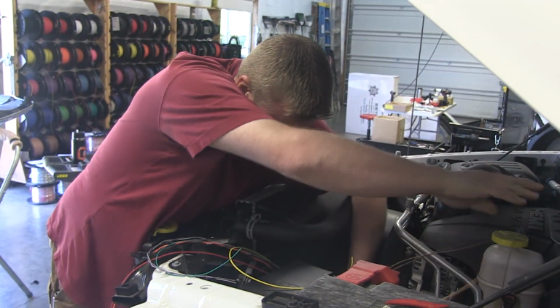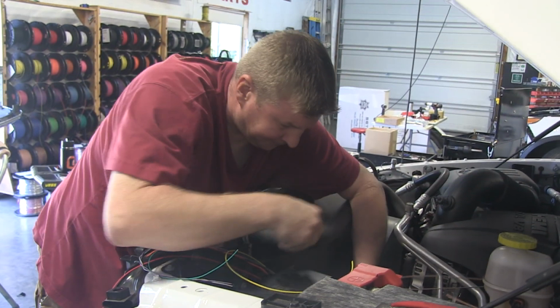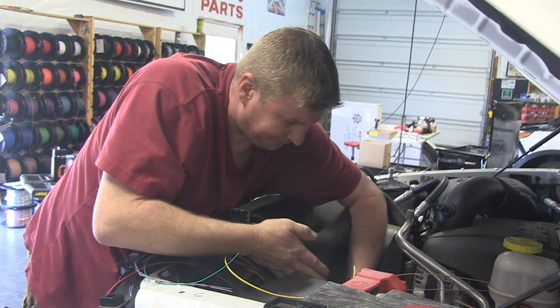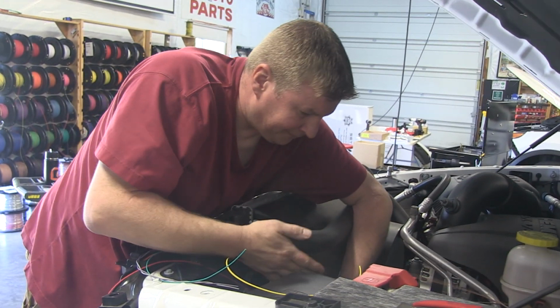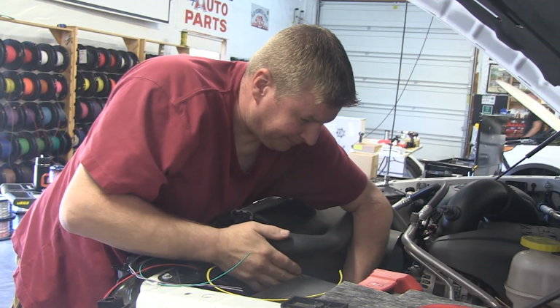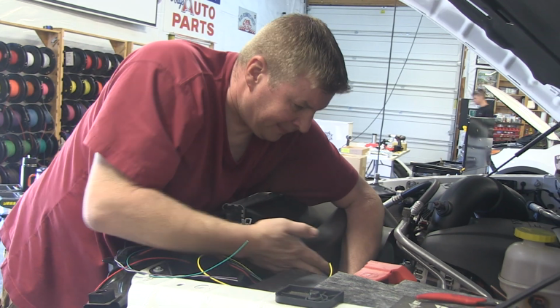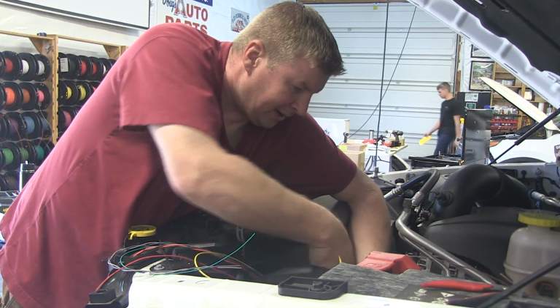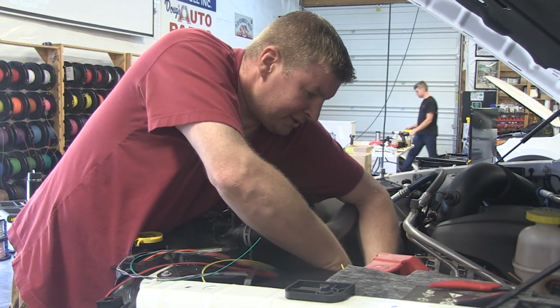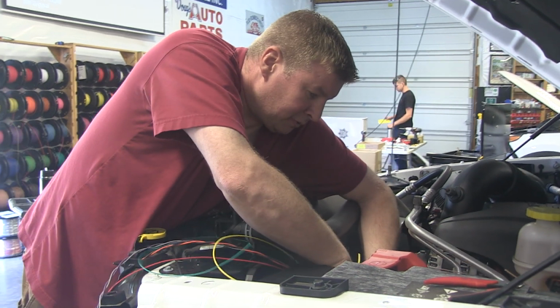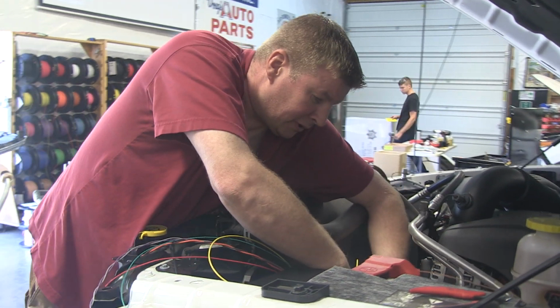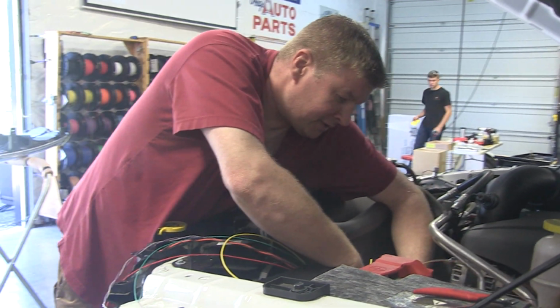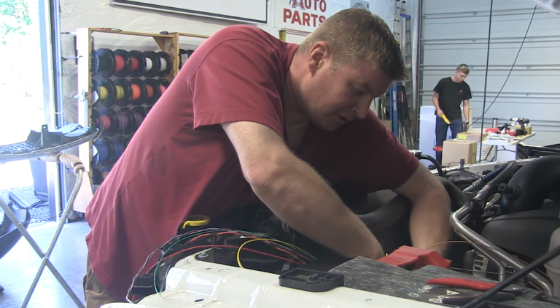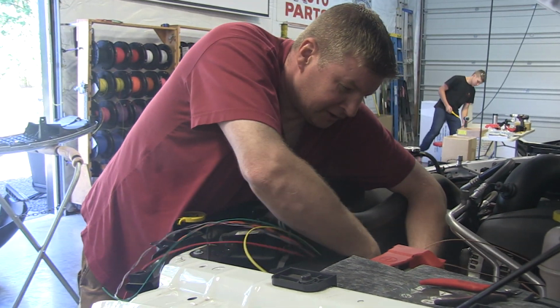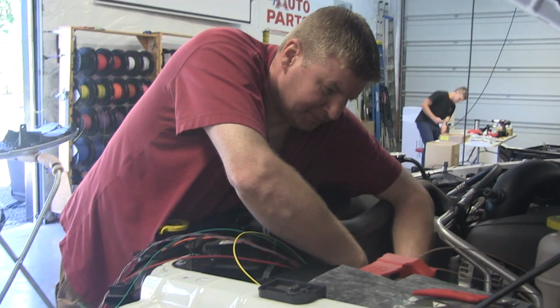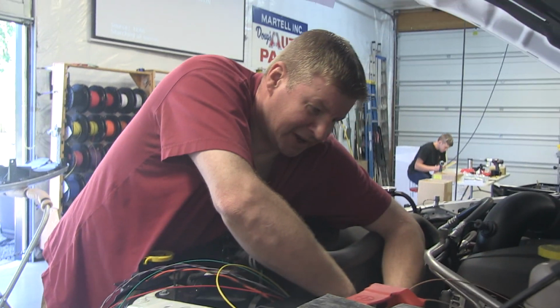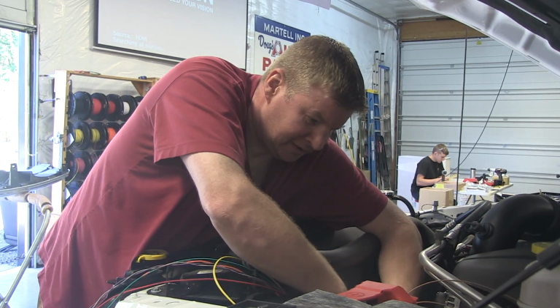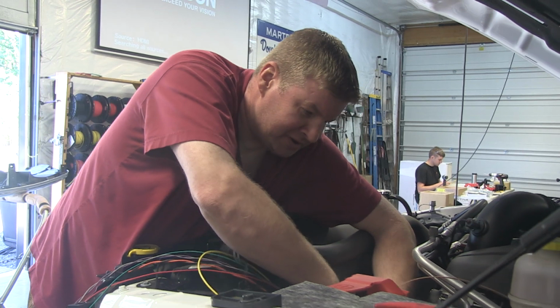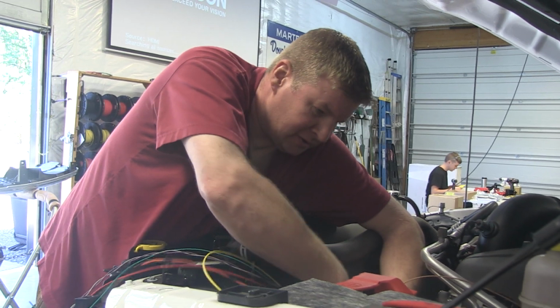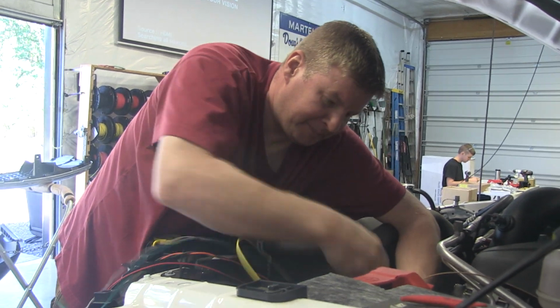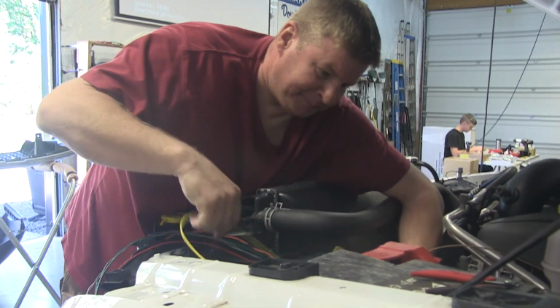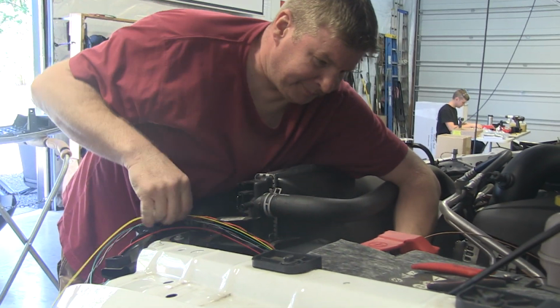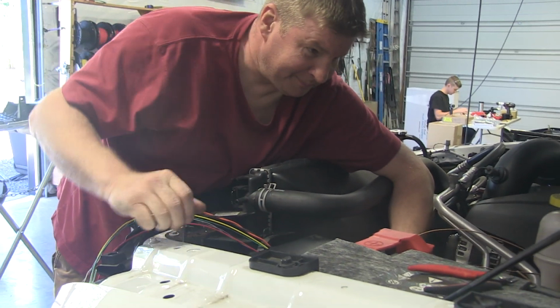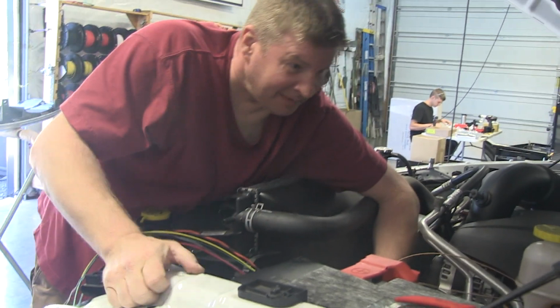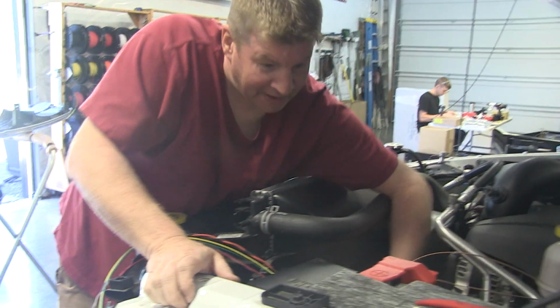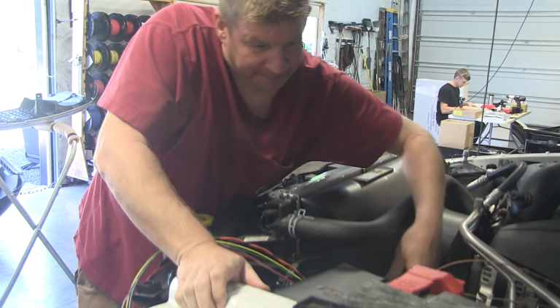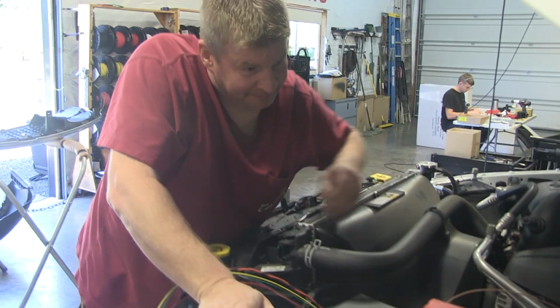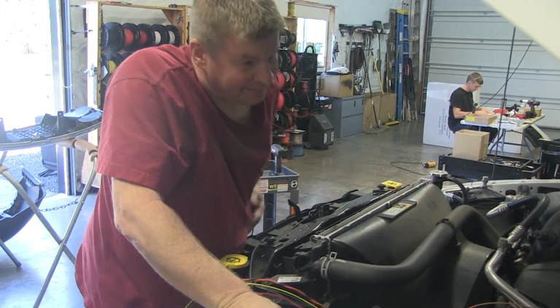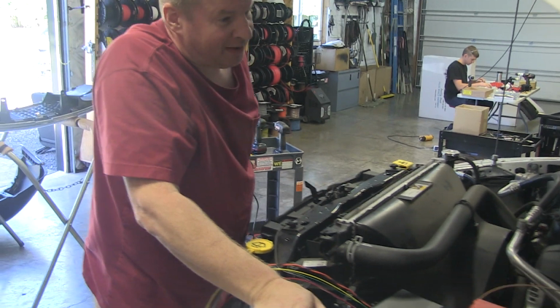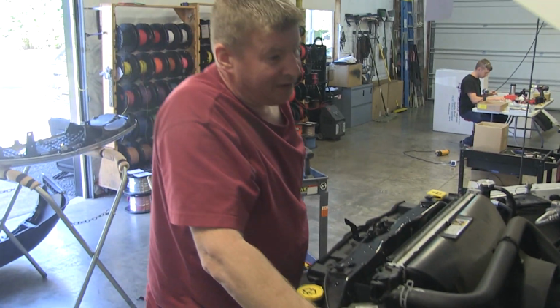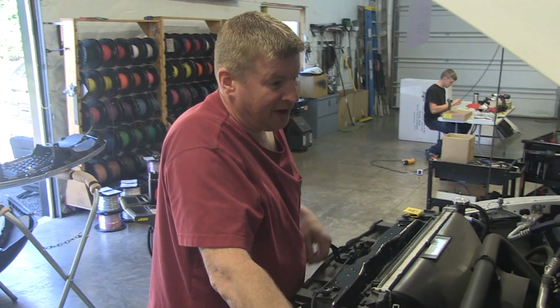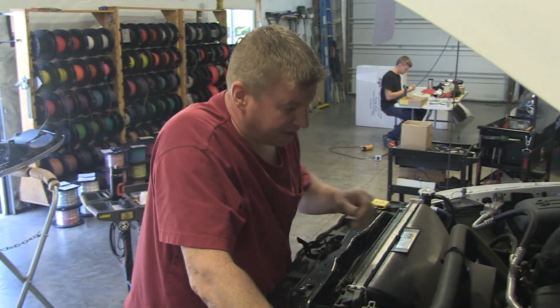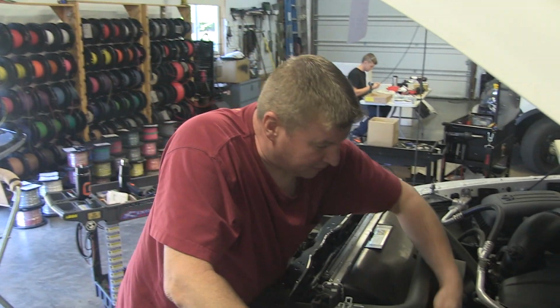So Travis, what have we got going on here right now? Just pulling the wall wire into the firewall and attaching it to everywhere it needs to go. Is that pretty straightforward on this Ram? Yeah, nice location to get through.